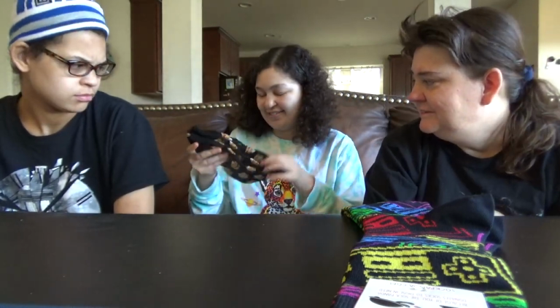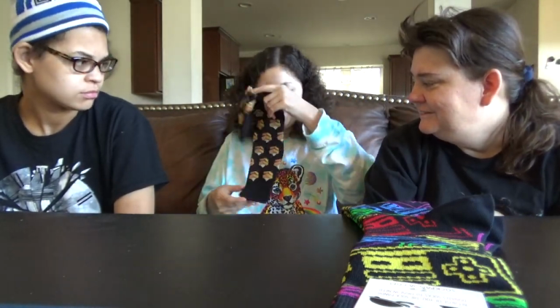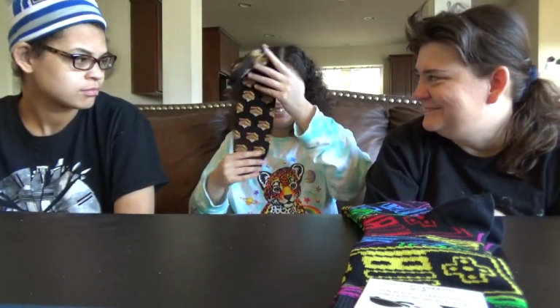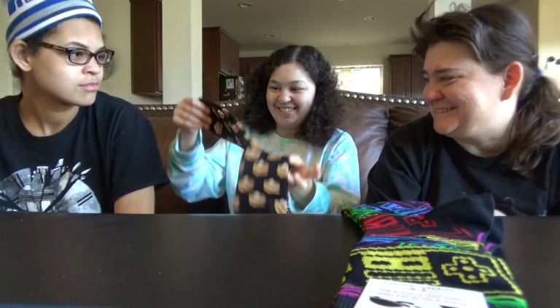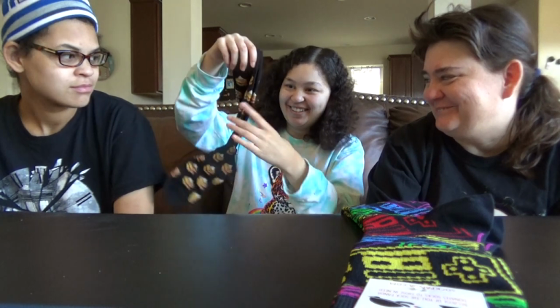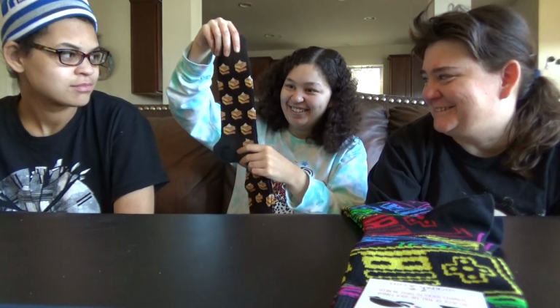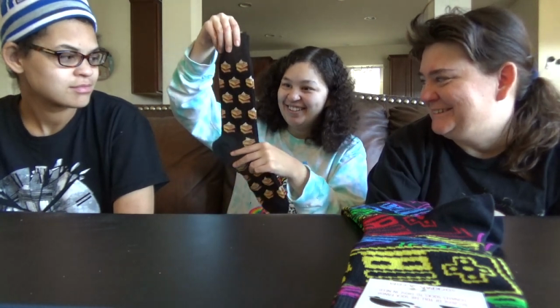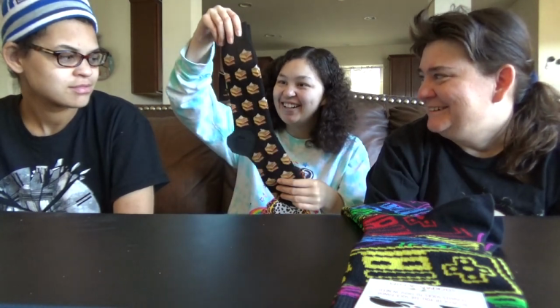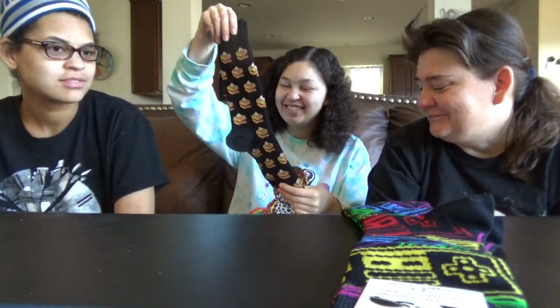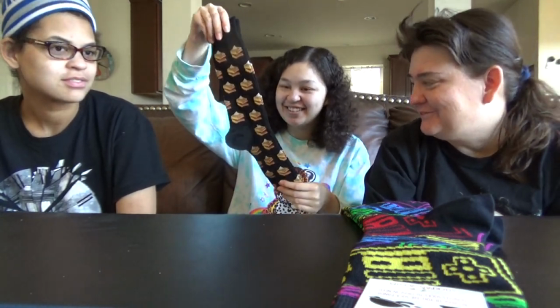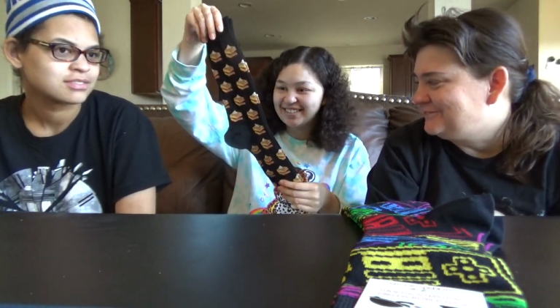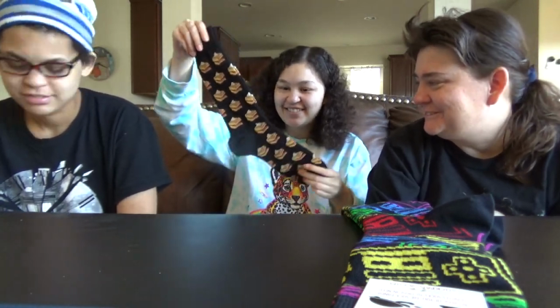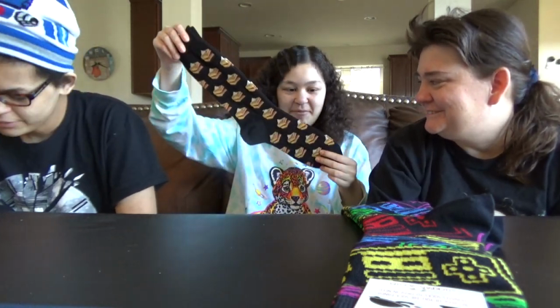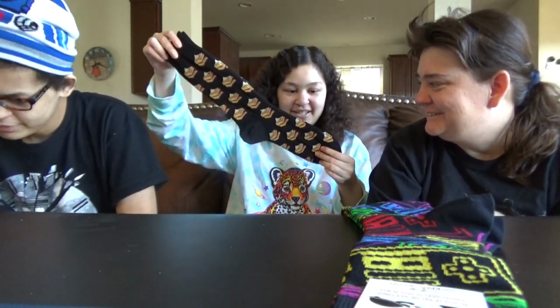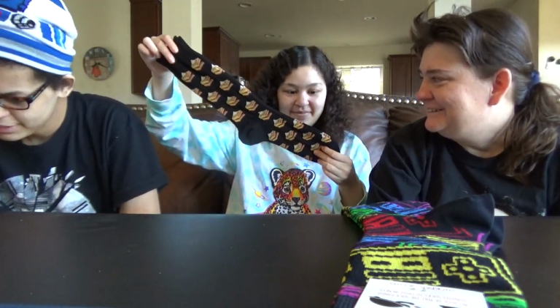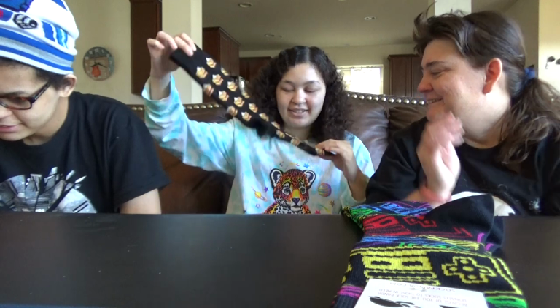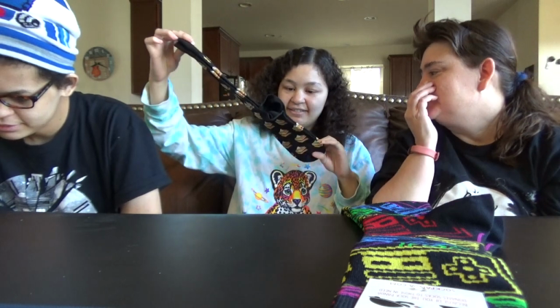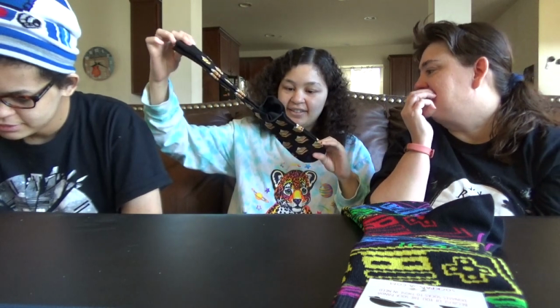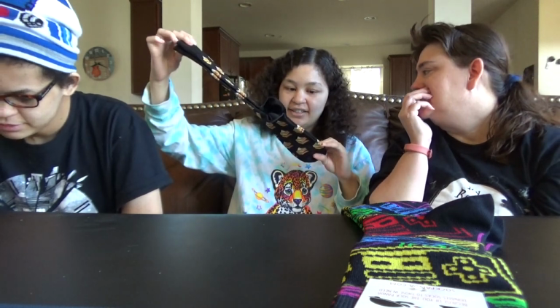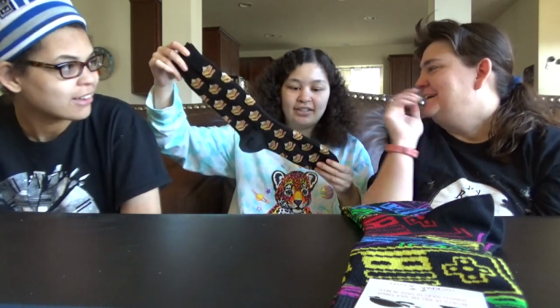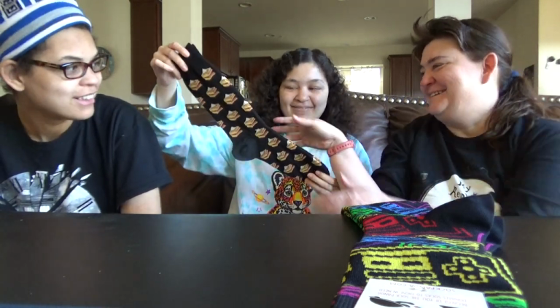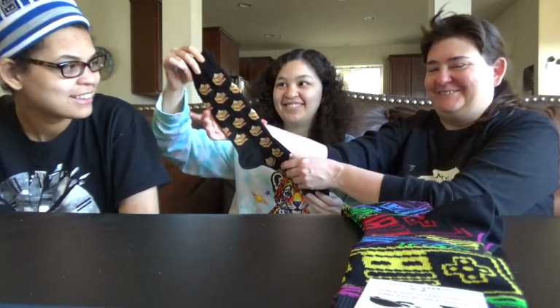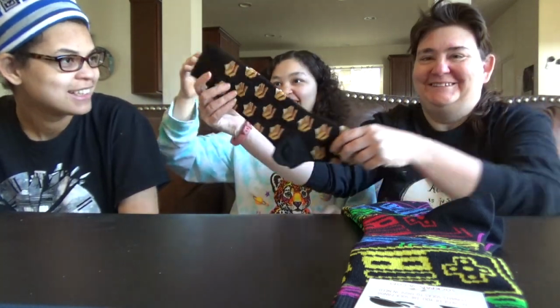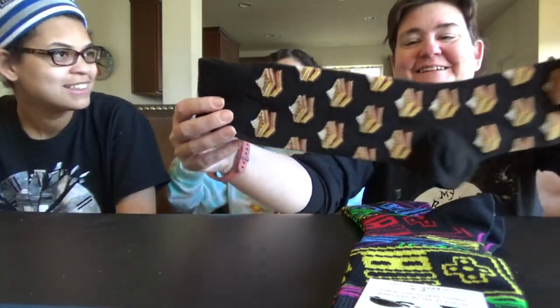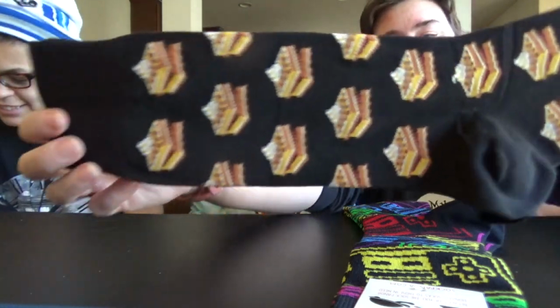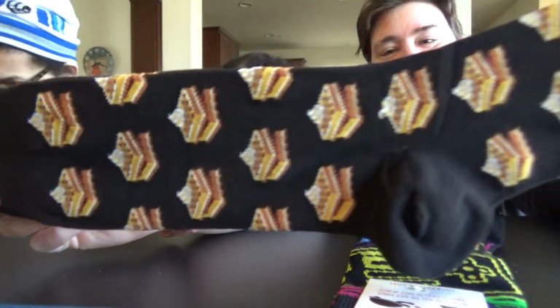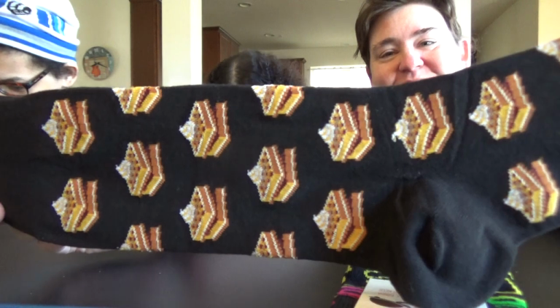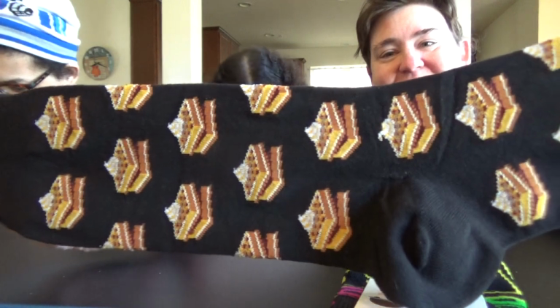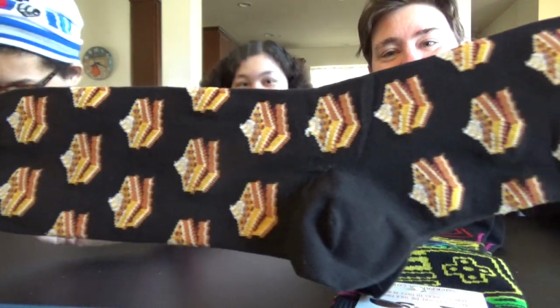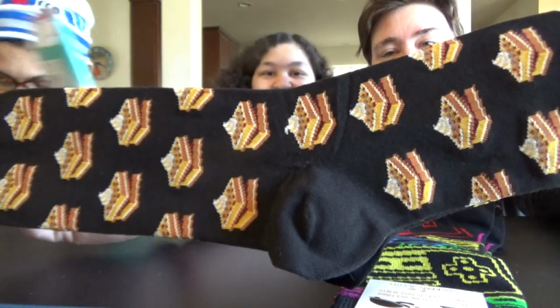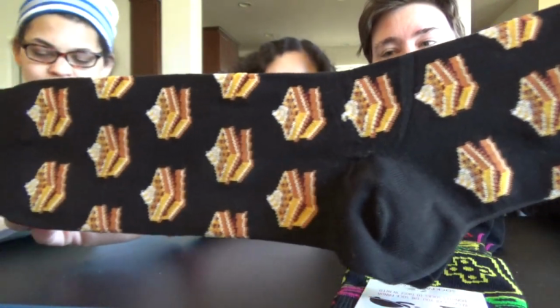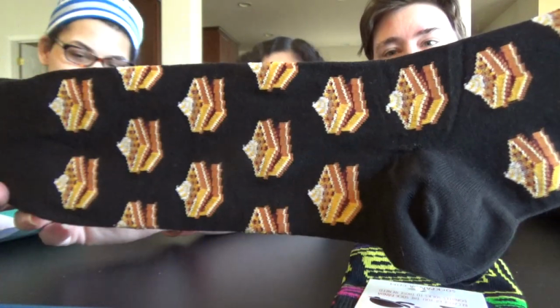Waffles! Watch the waffle socks. Waffles with whipped cream — it looks like. Waffles. Also waffles.